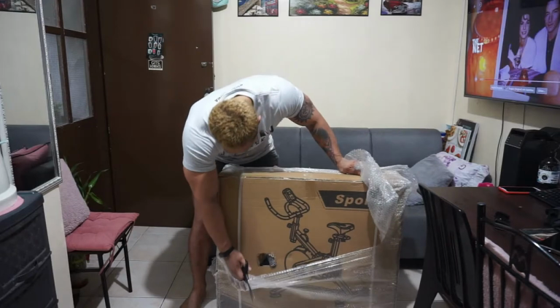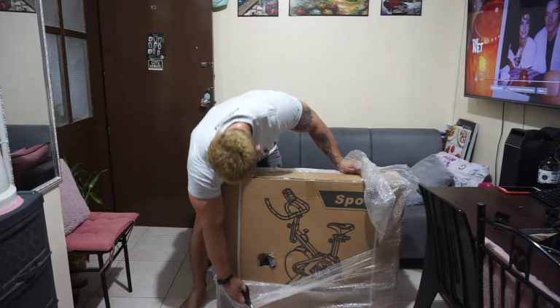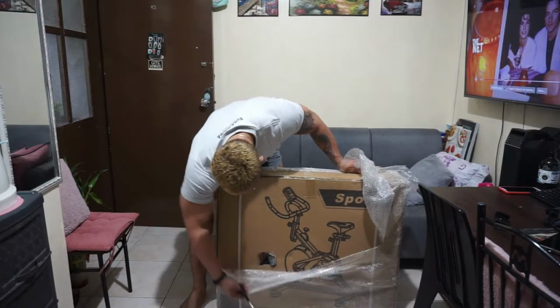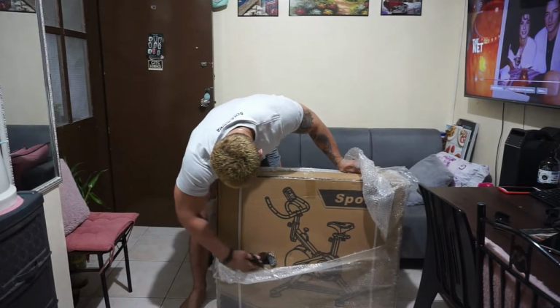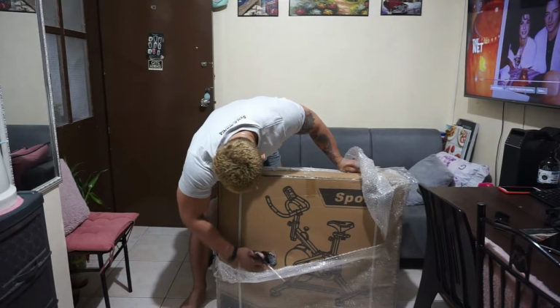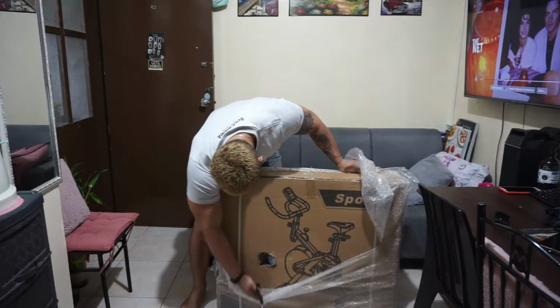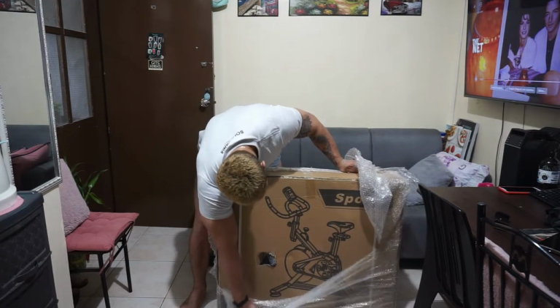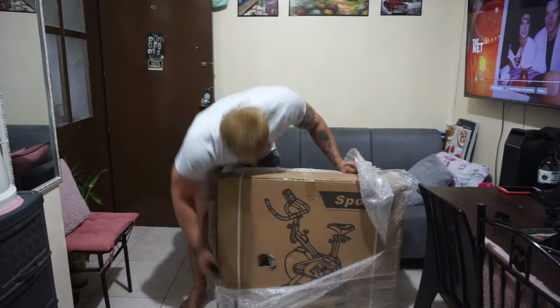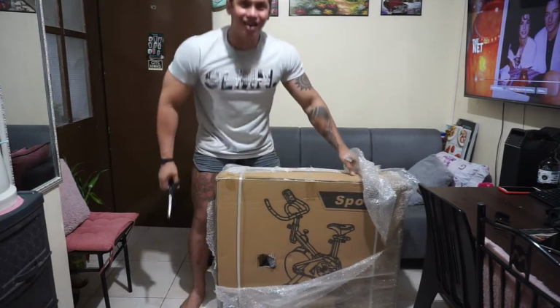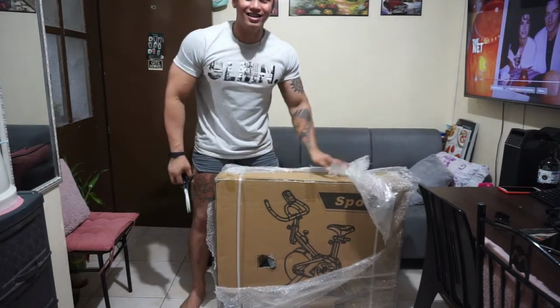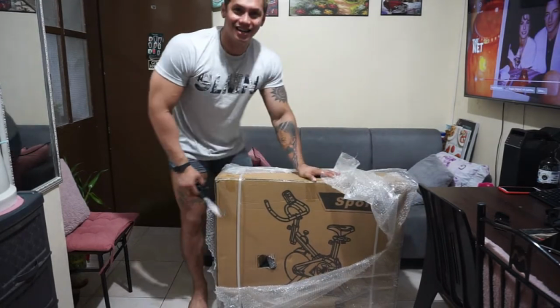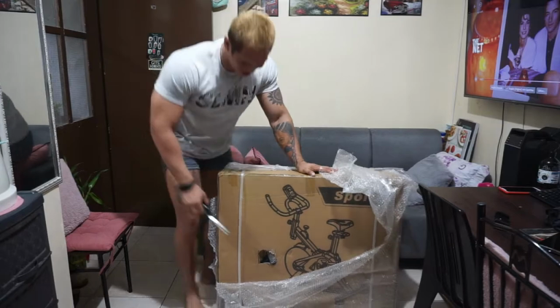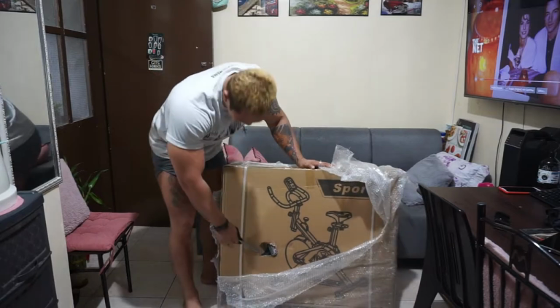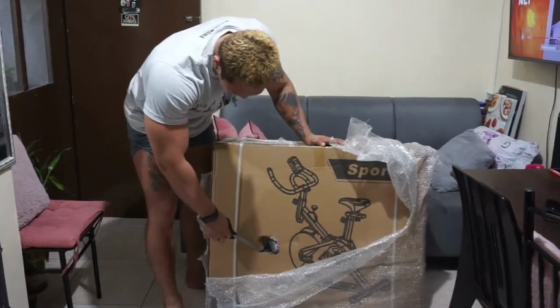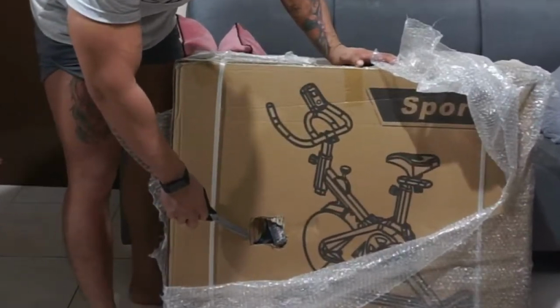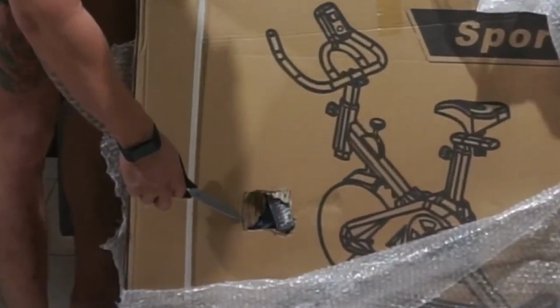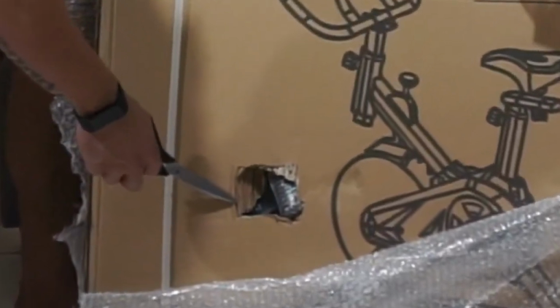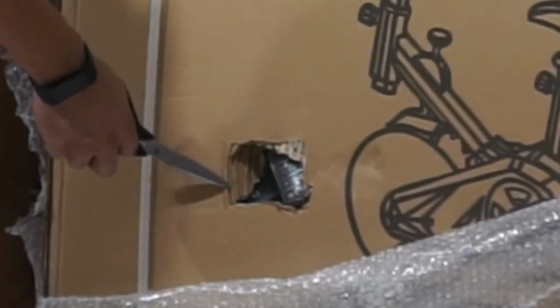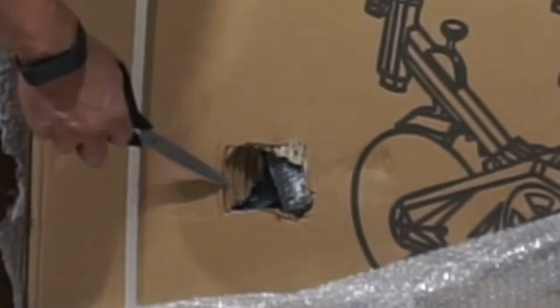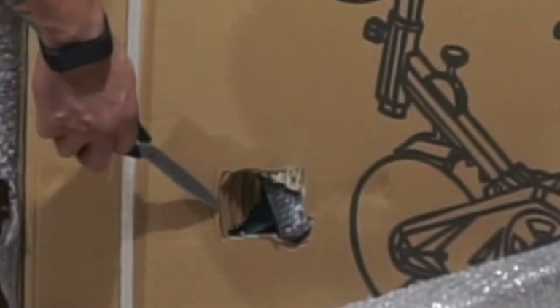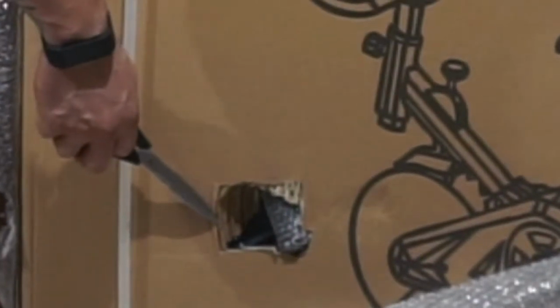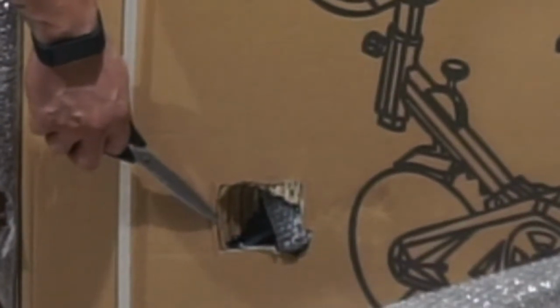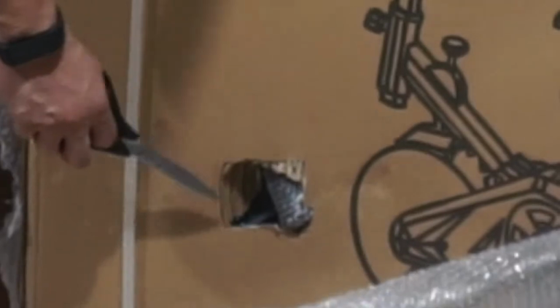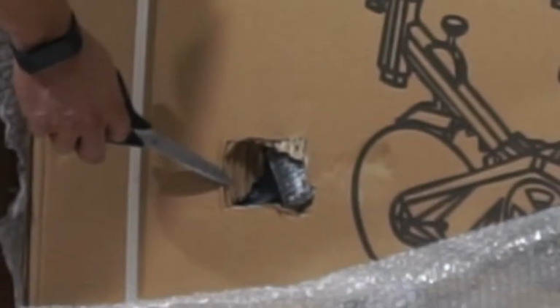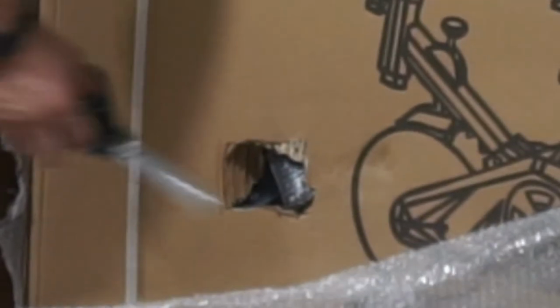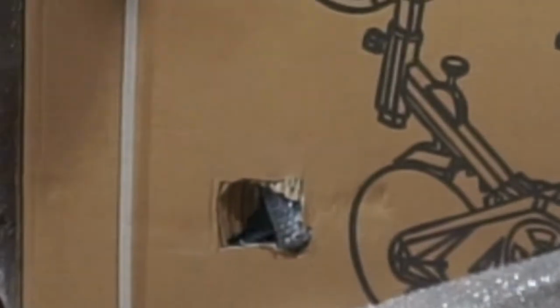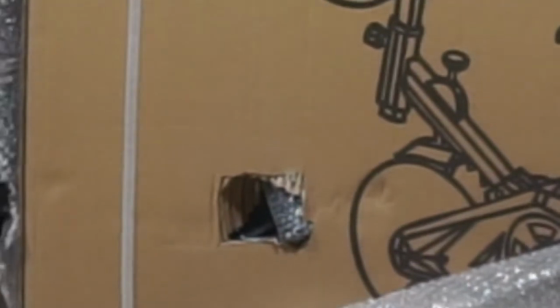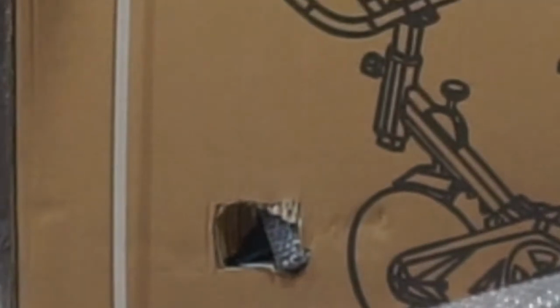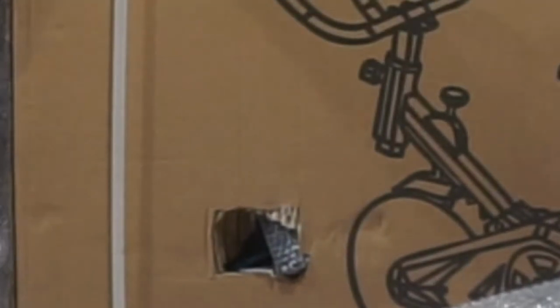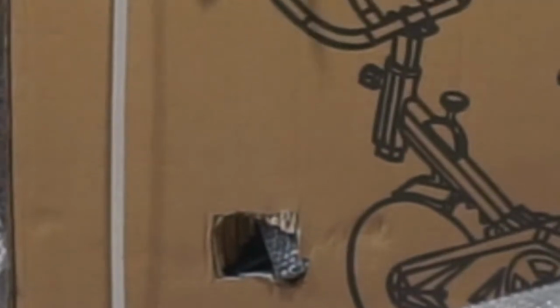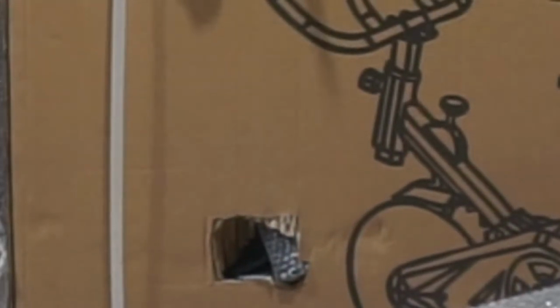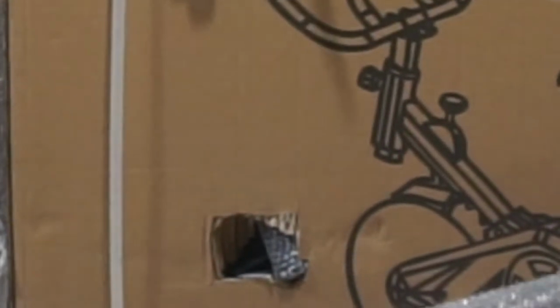Oops — what is this? Look at that hole on the box. Hopefully nothing is damaged inside — we'll see.